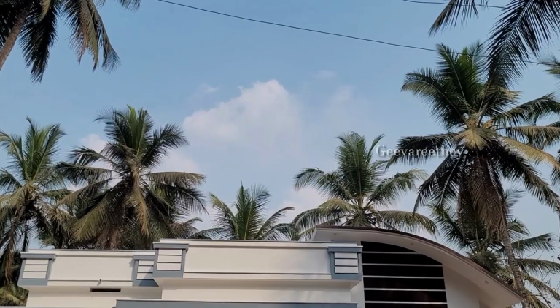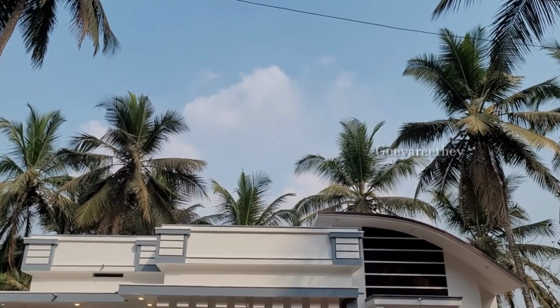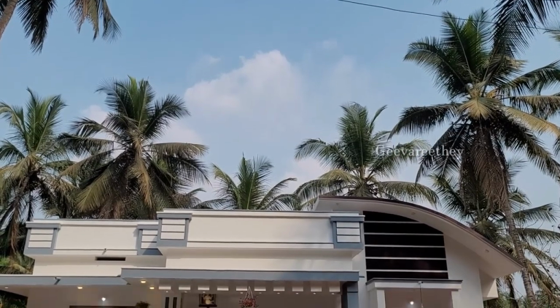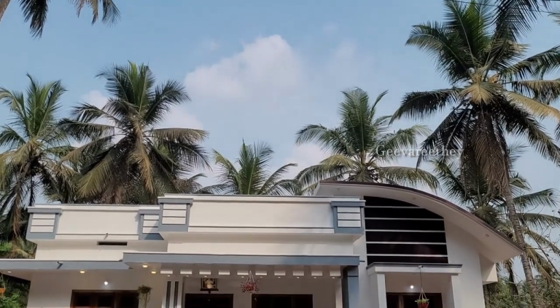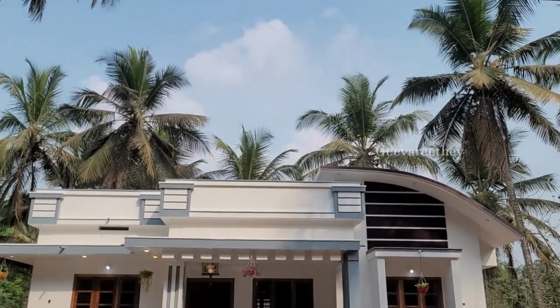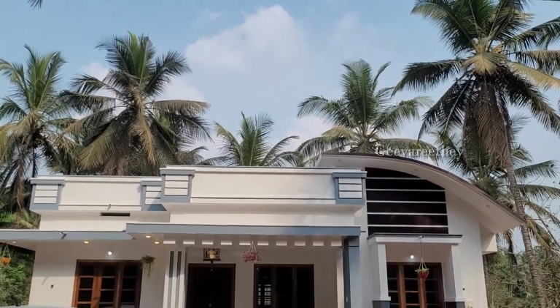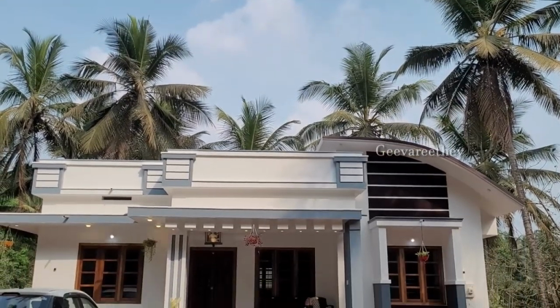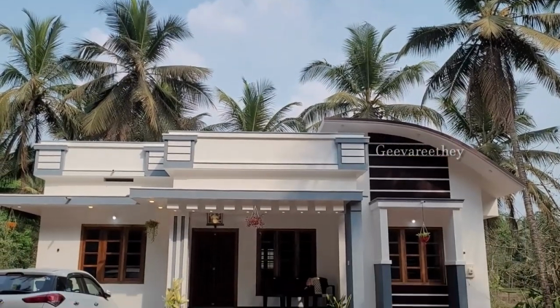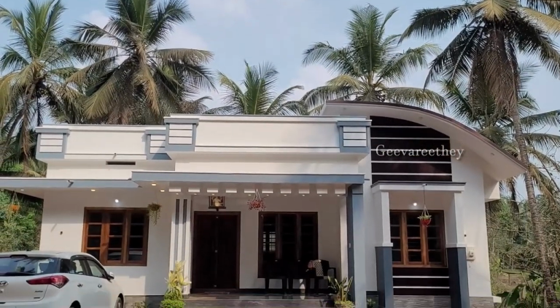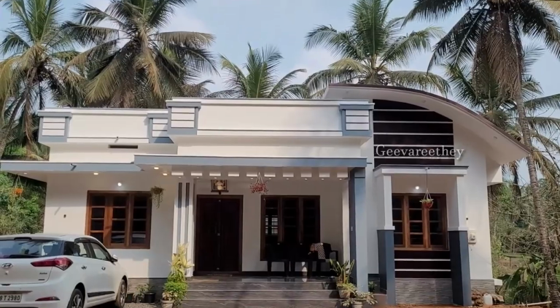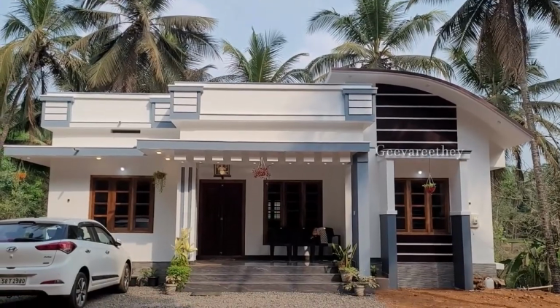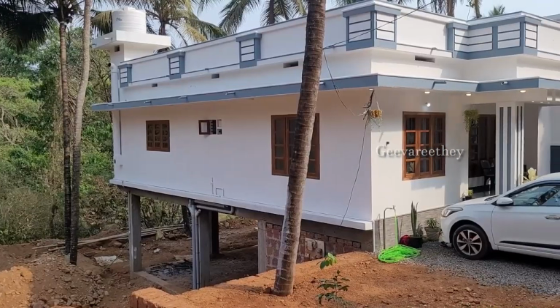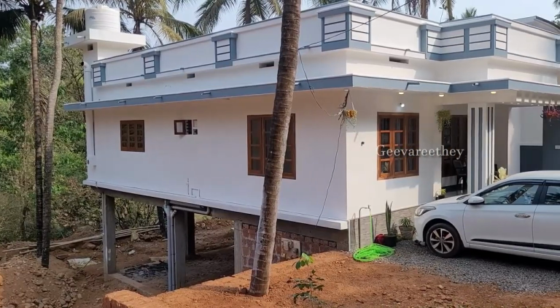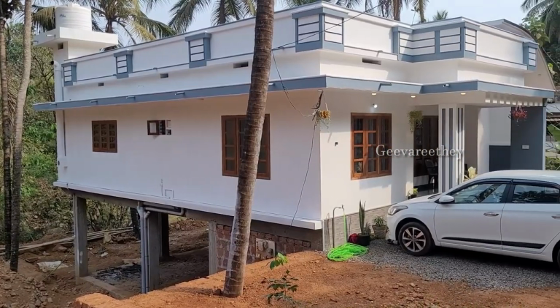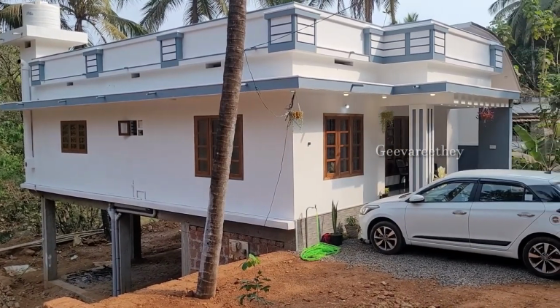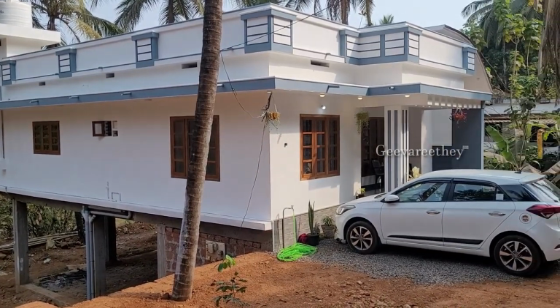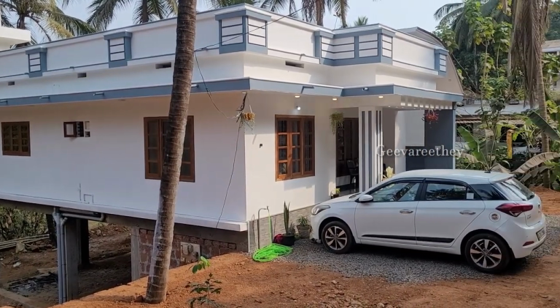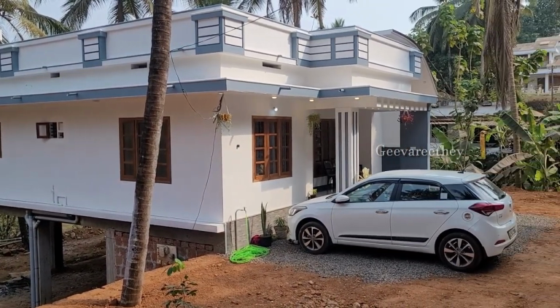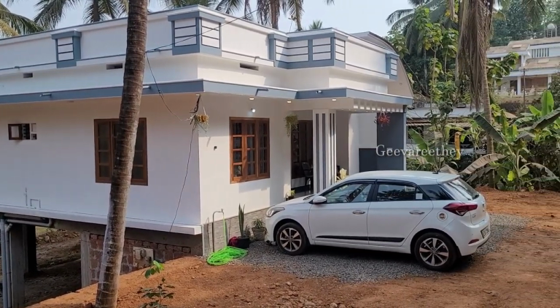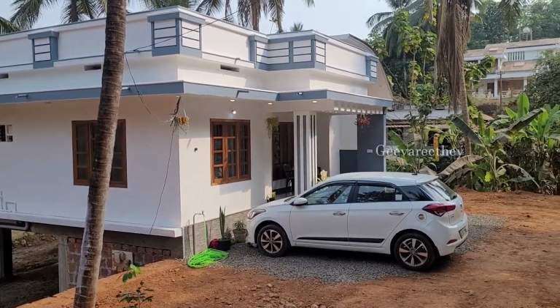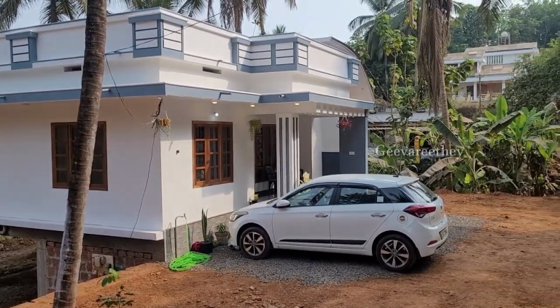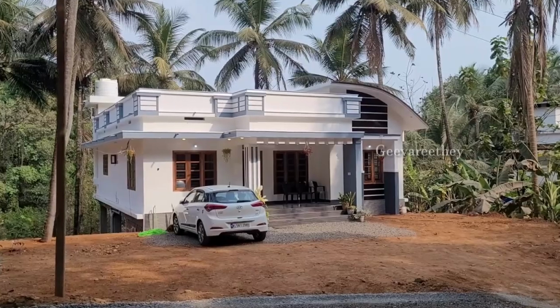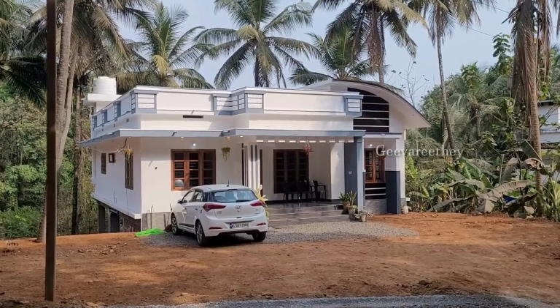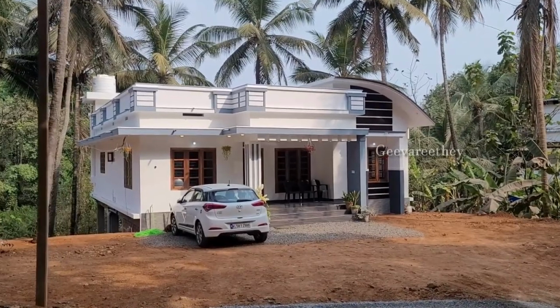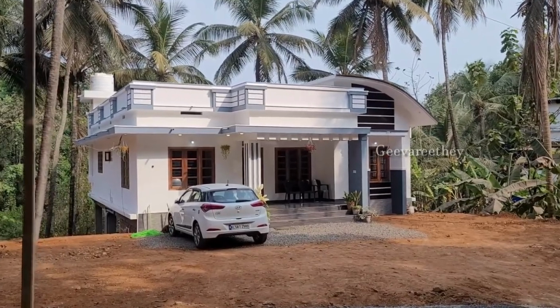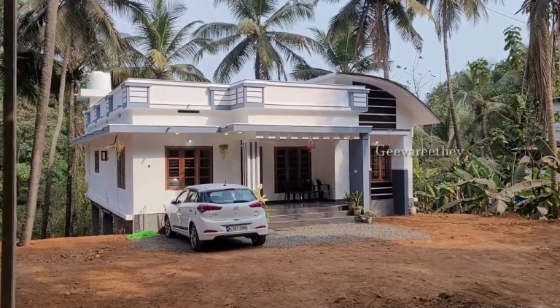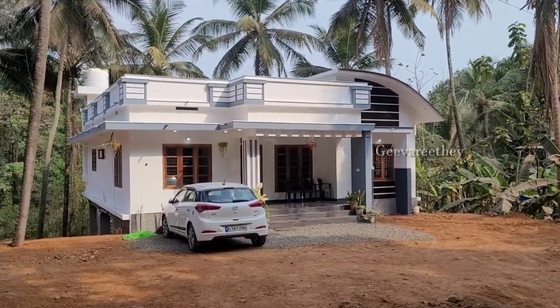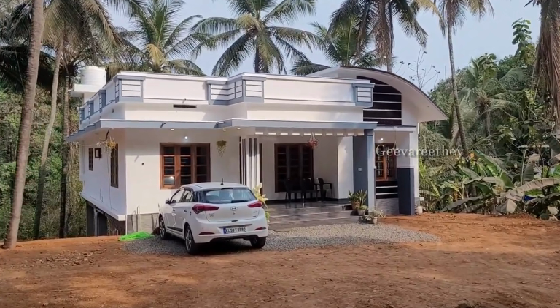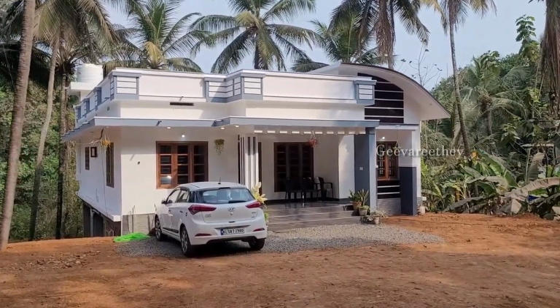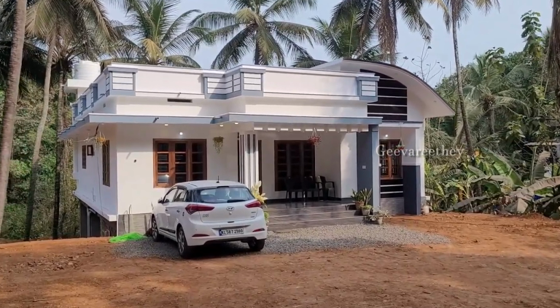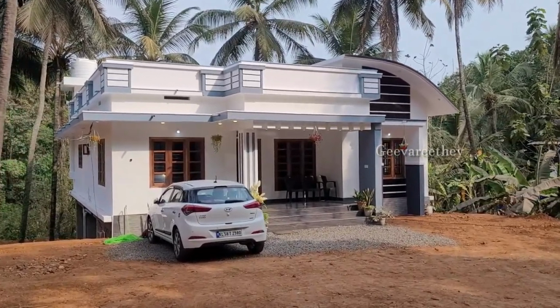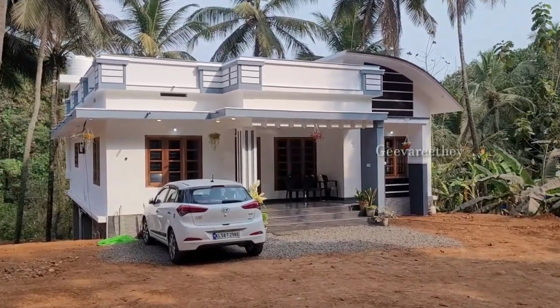Hello everyone, welcome back to a new video of Giverite Homes. Today we are going to see a three-bedroom low-budget house with a plinth area of about 1330 square feet, made for about 20 lakhs.